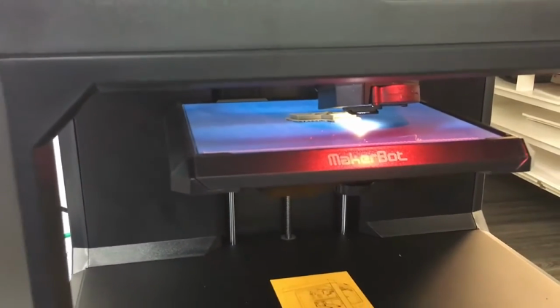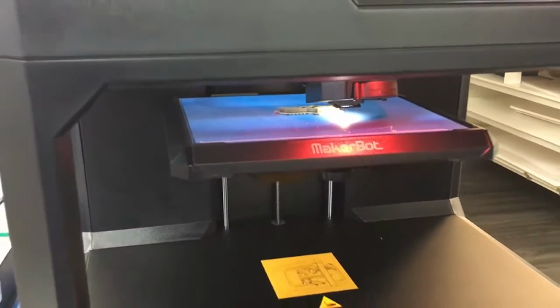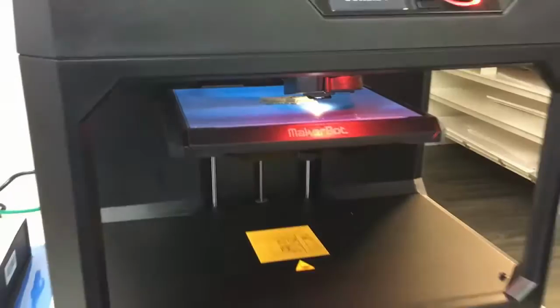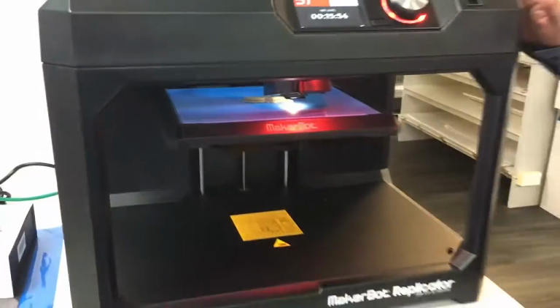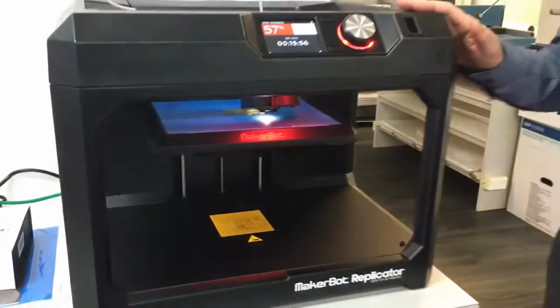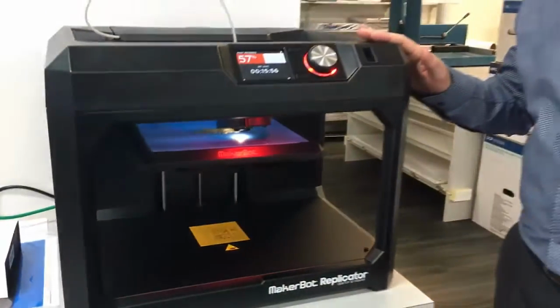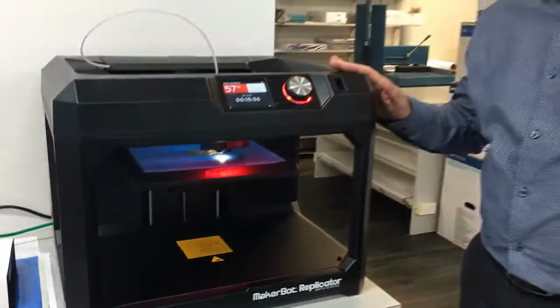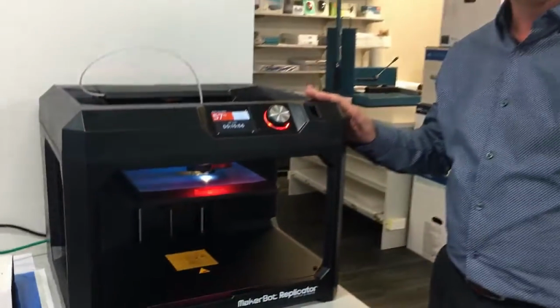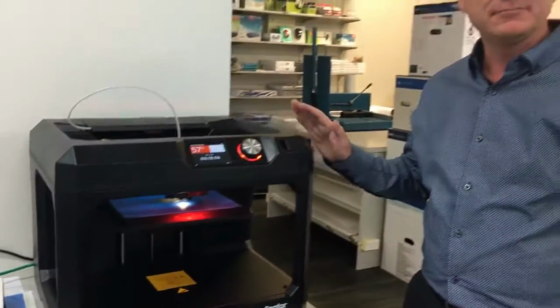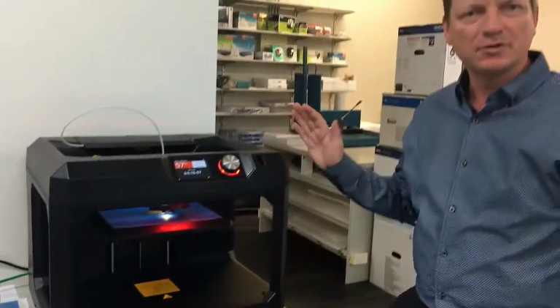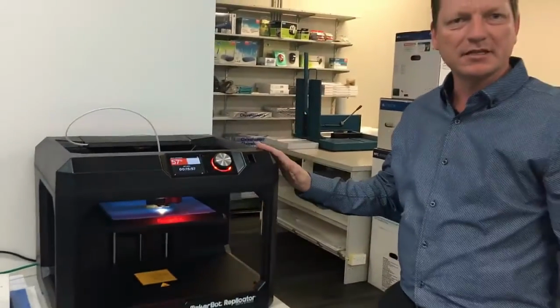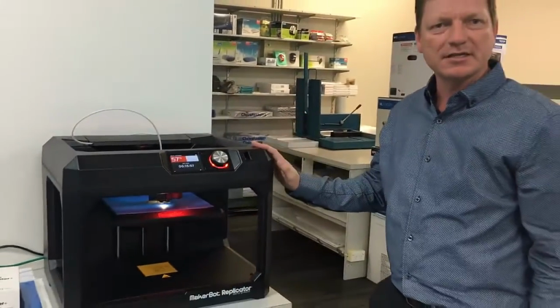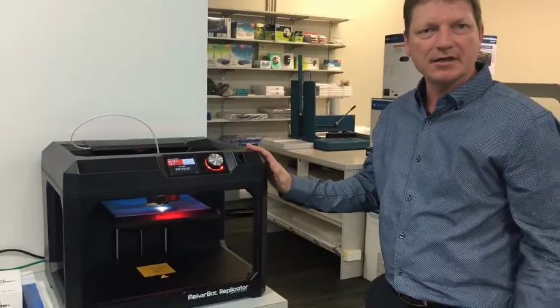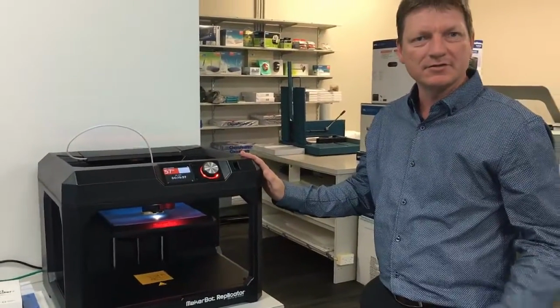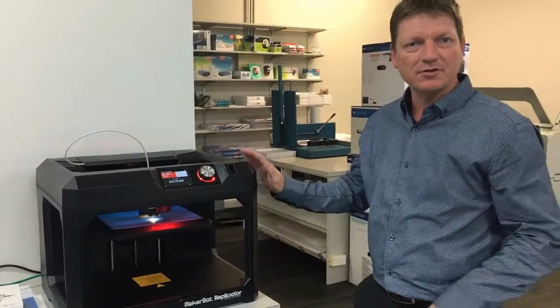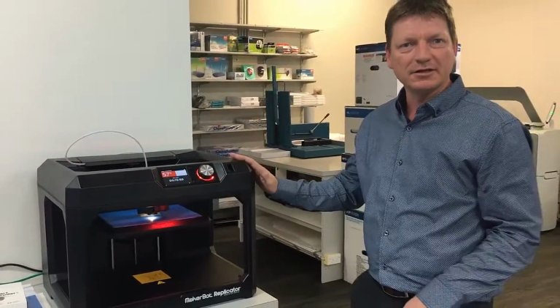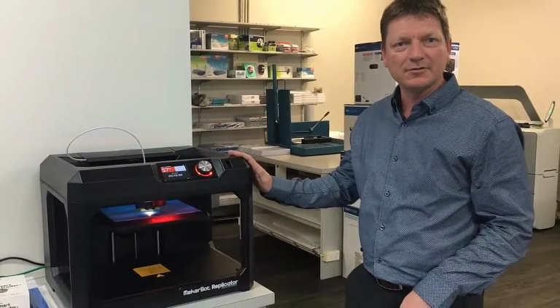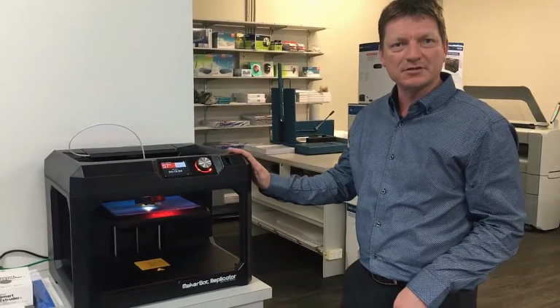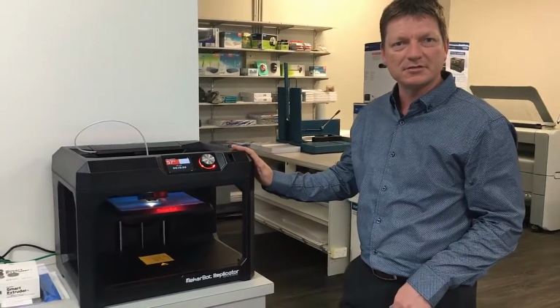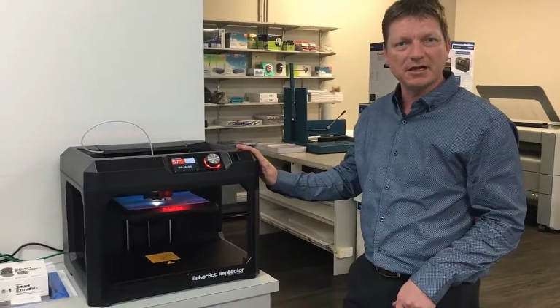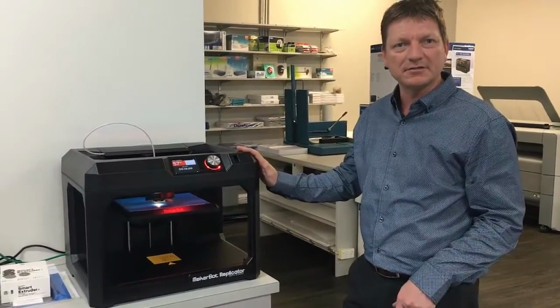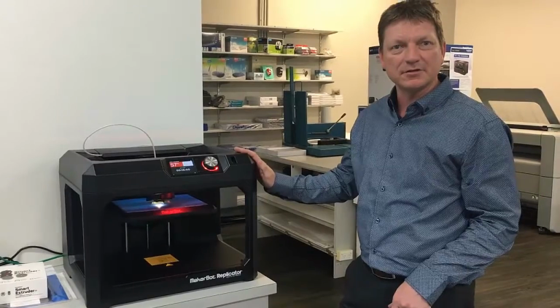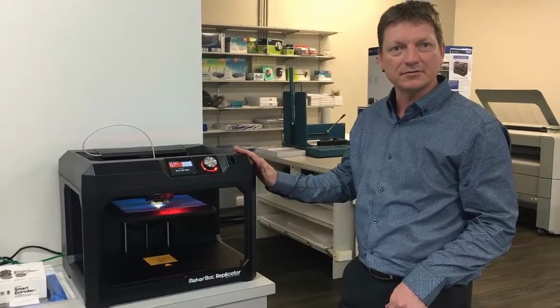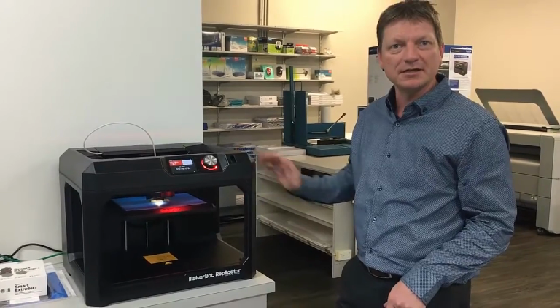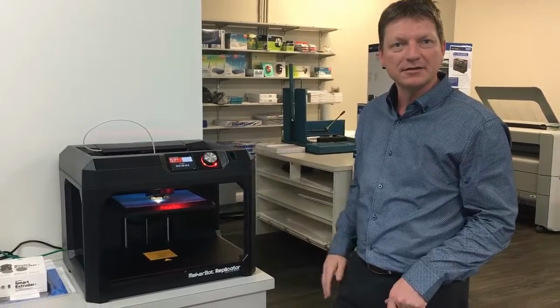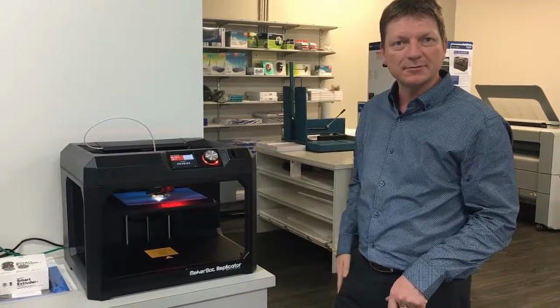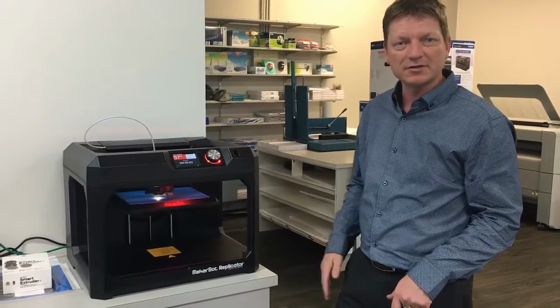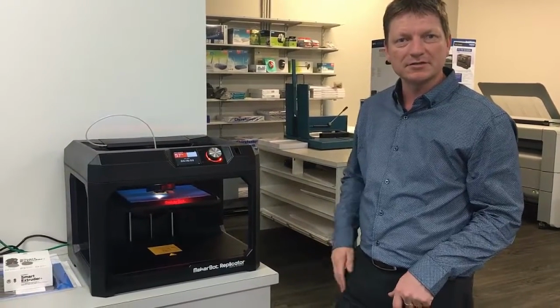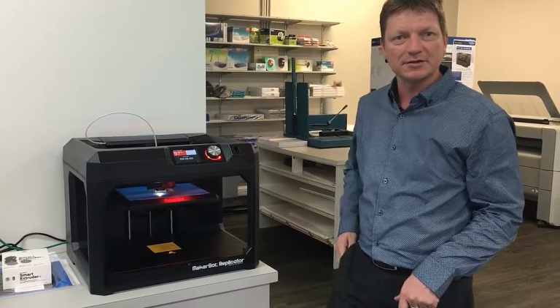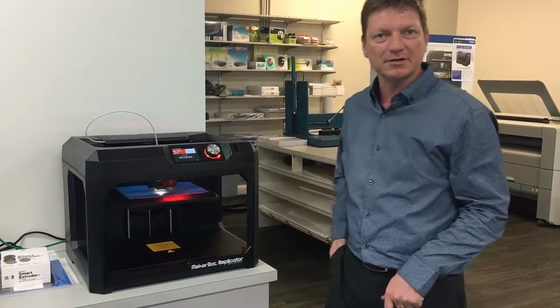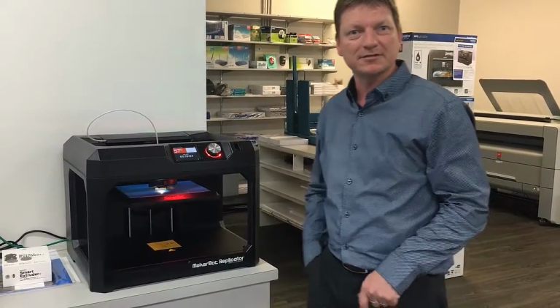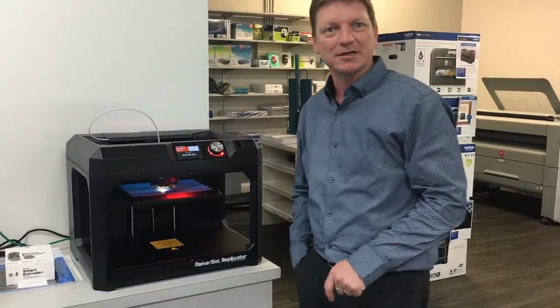Come in and have a look, or send us an email, give us a call. Any questions related to 3D printers, we're here to help.